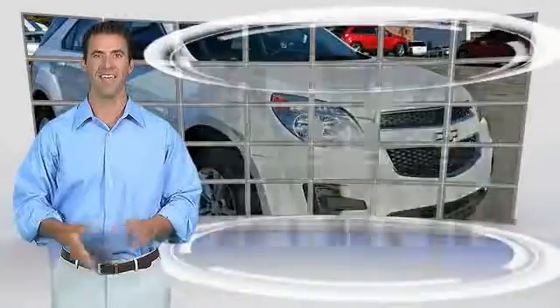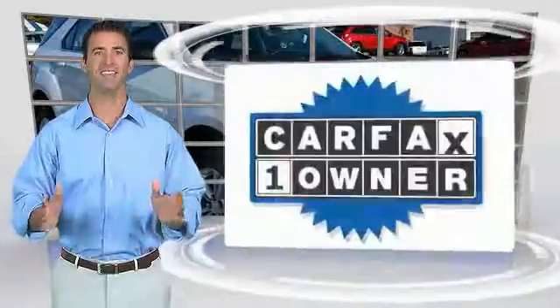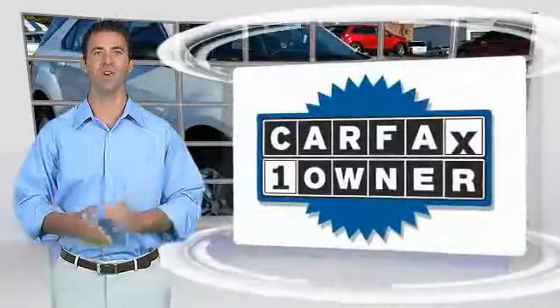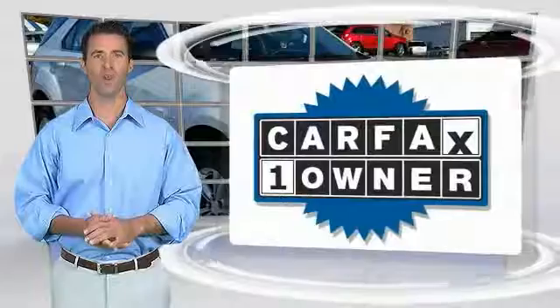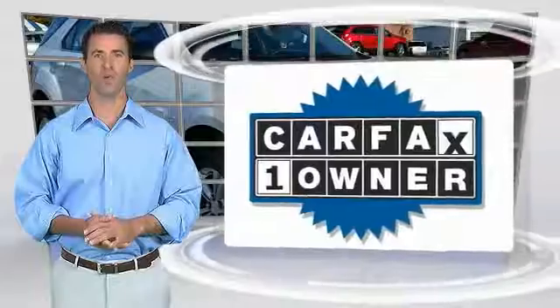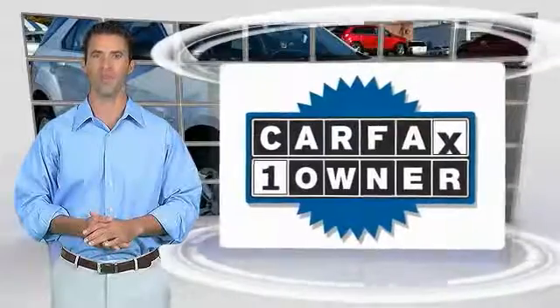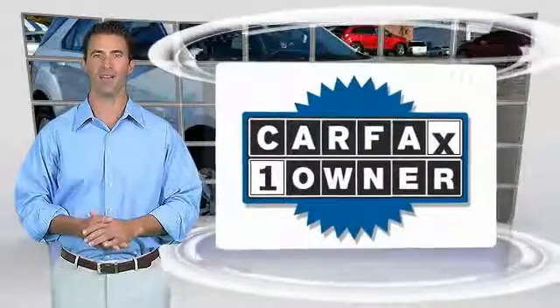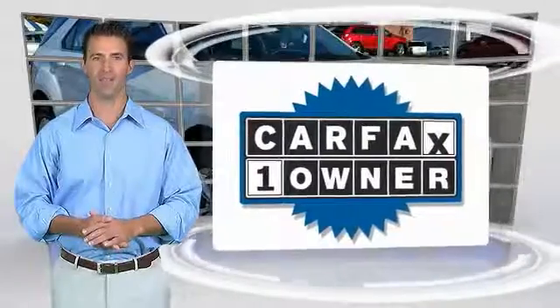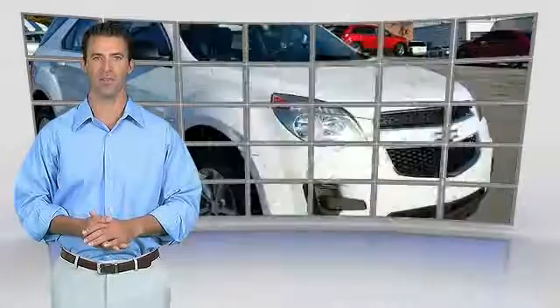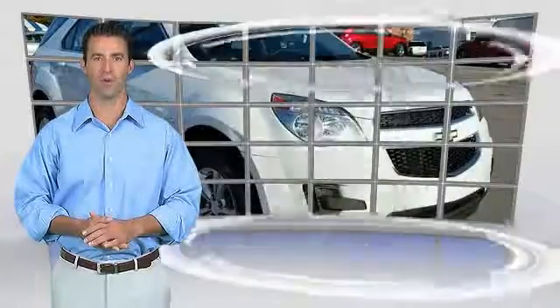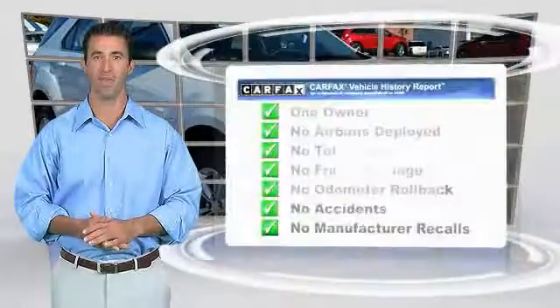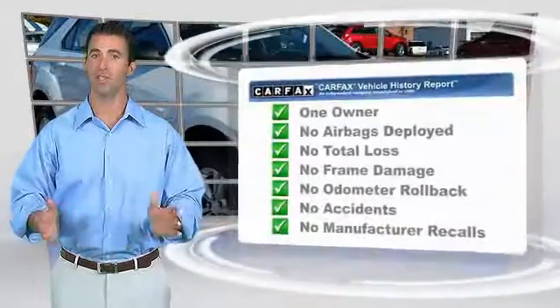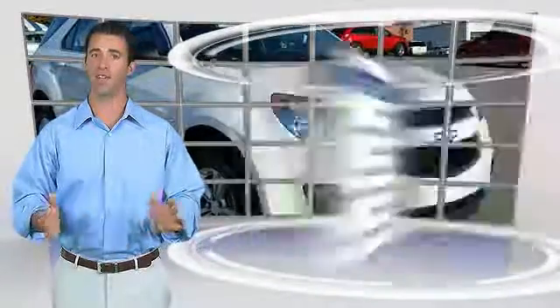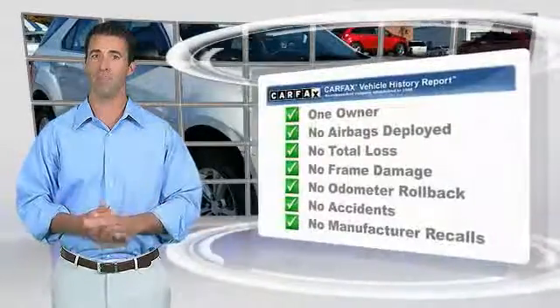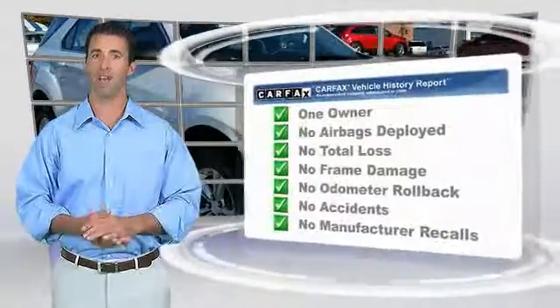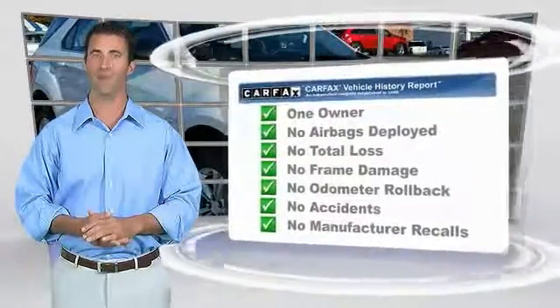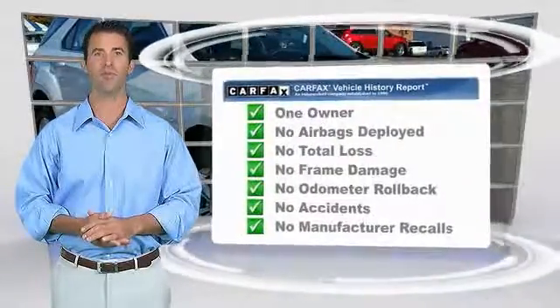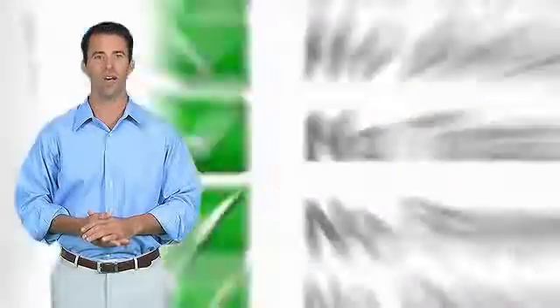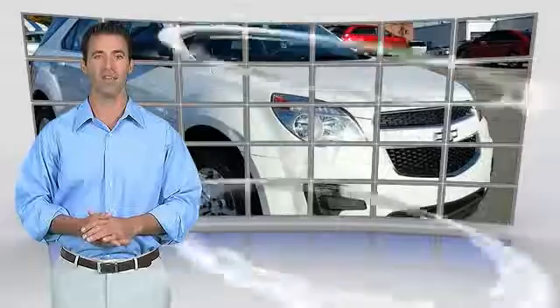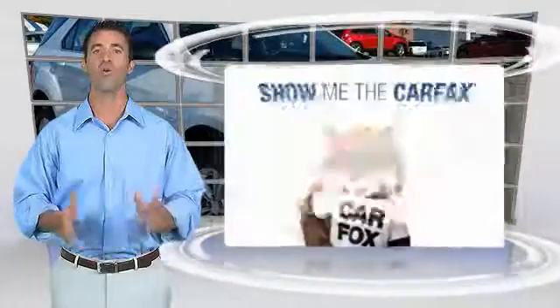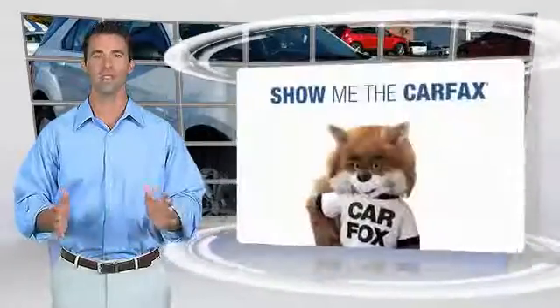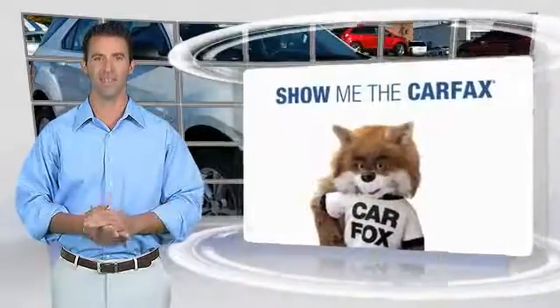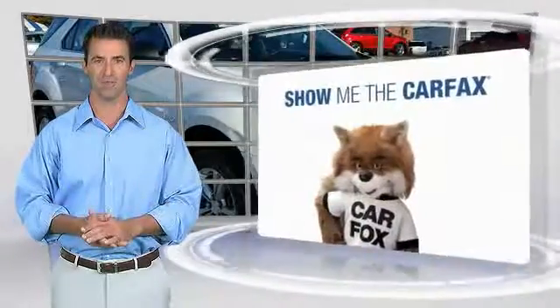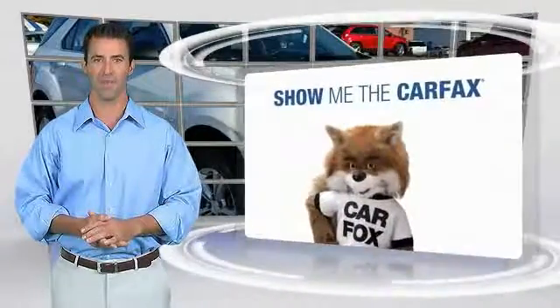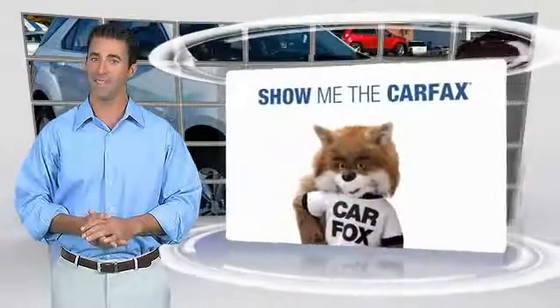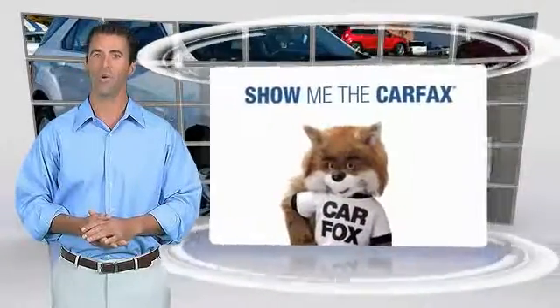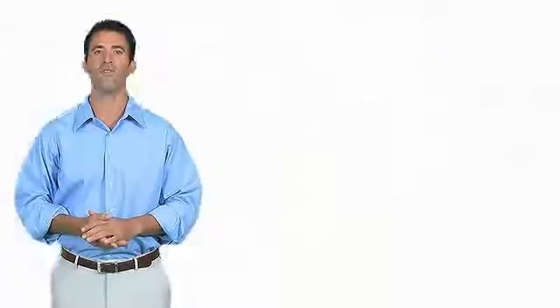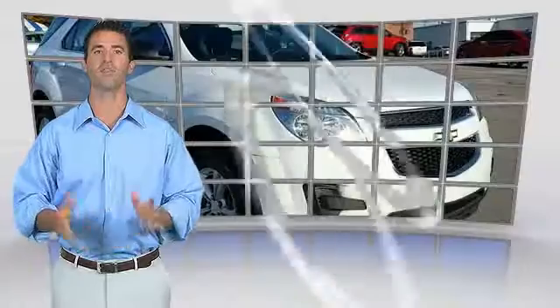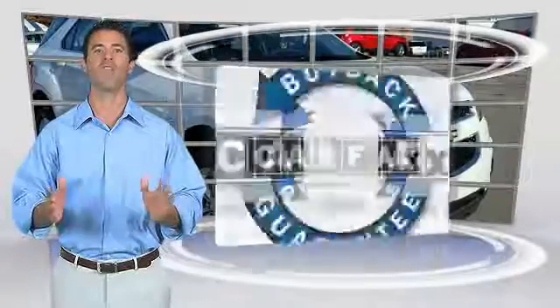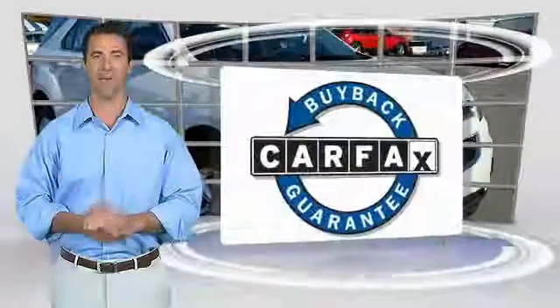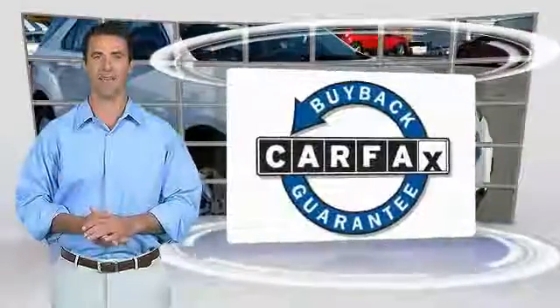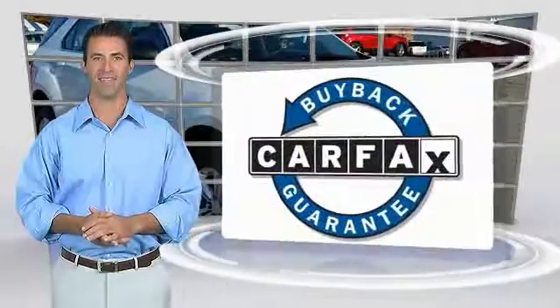This is a one-owner vehicle with the Carfax Vehicle History Report. Be sure to find a complimentary copy of this report online or contact the dealership. This vehicle qualifies for the Carfax Buyback Guarantee.